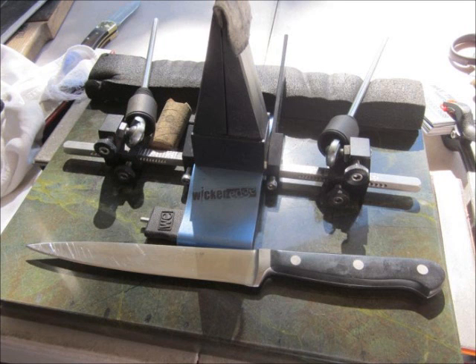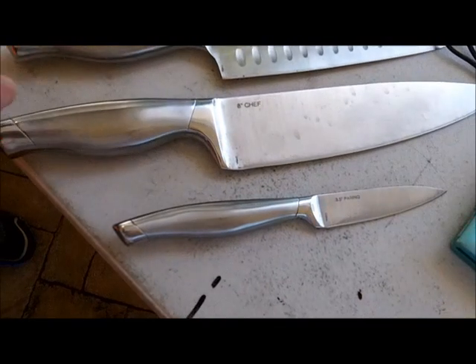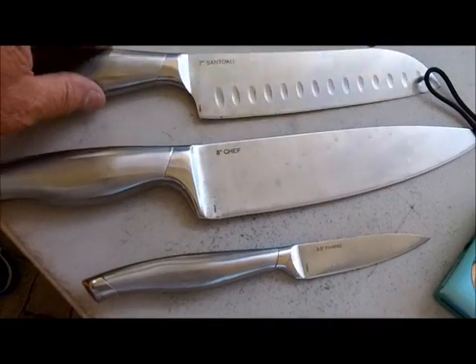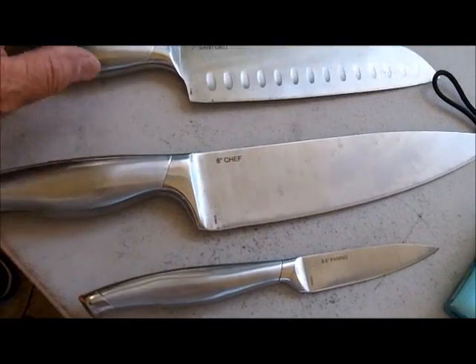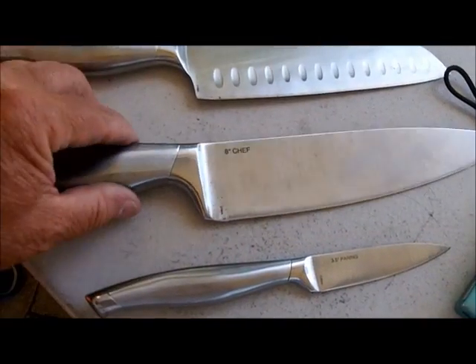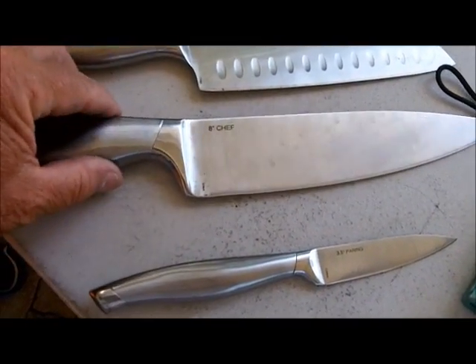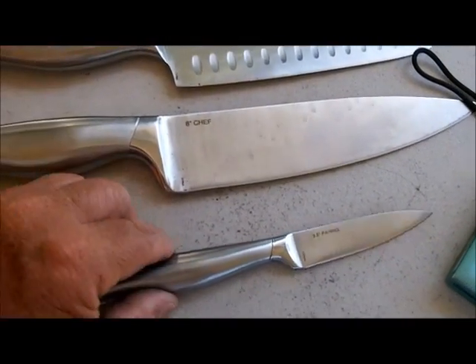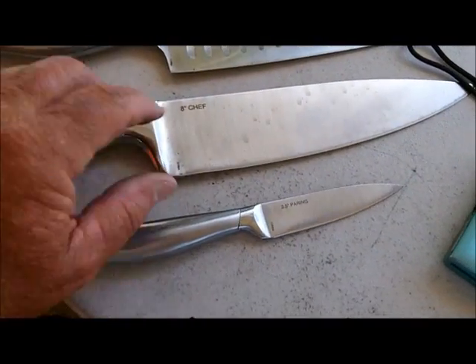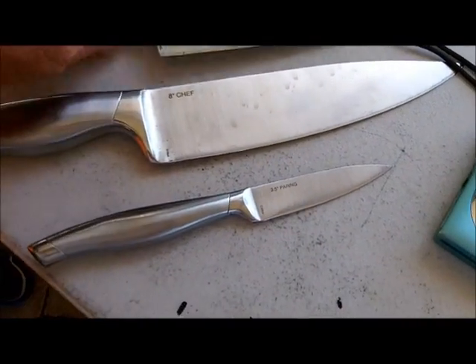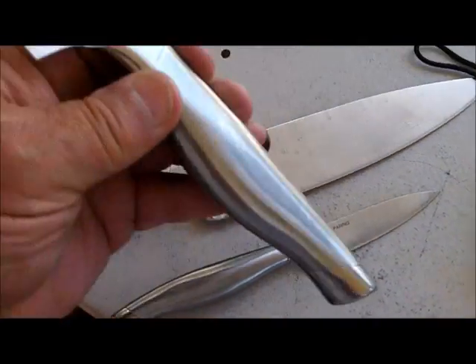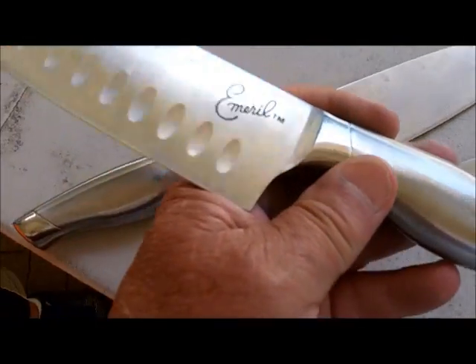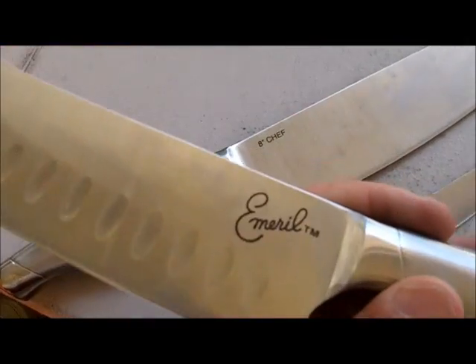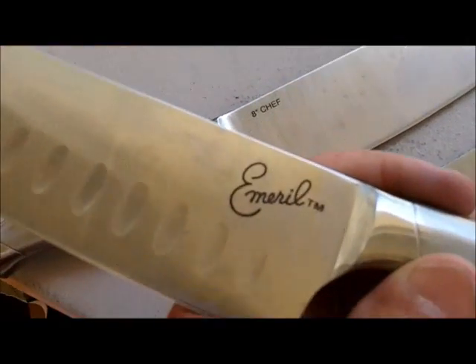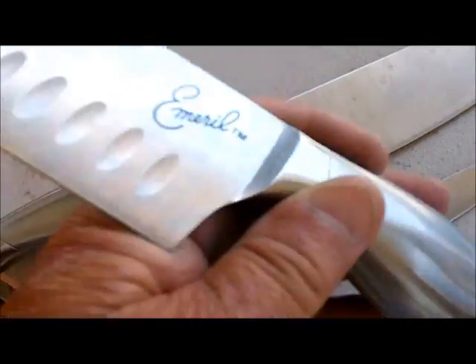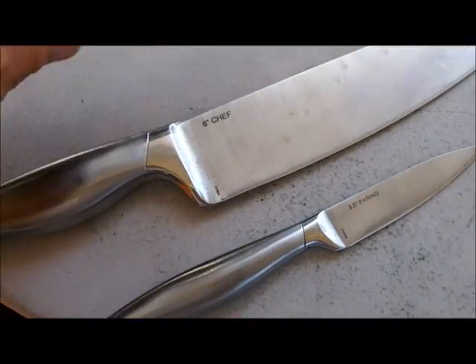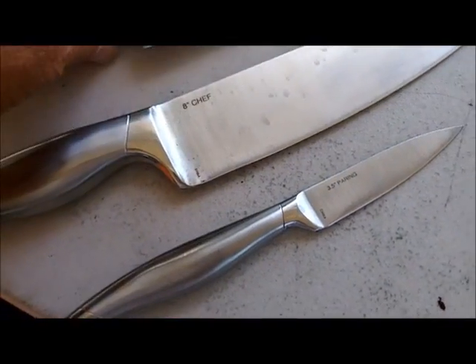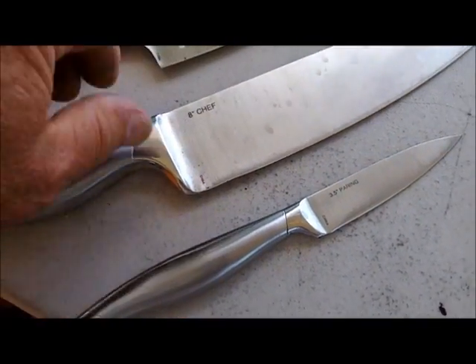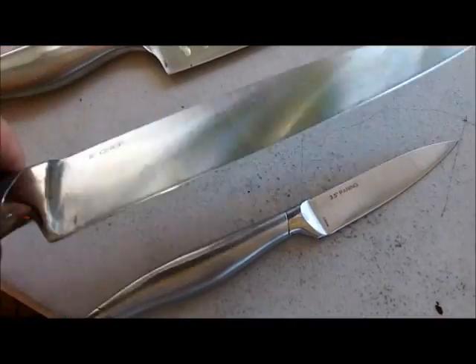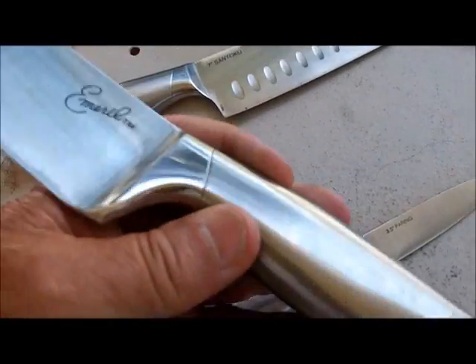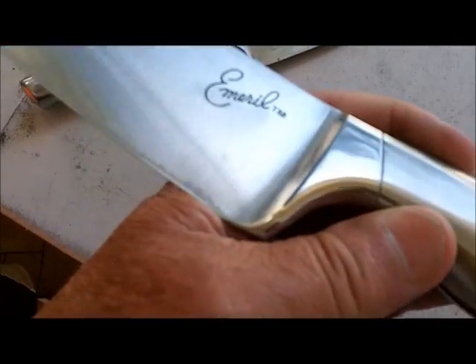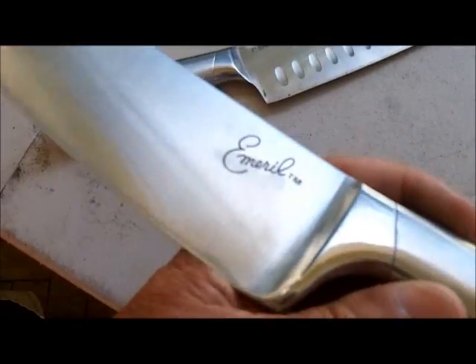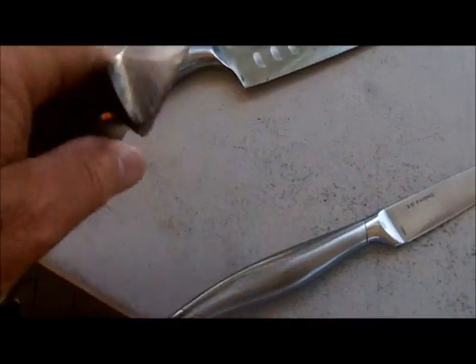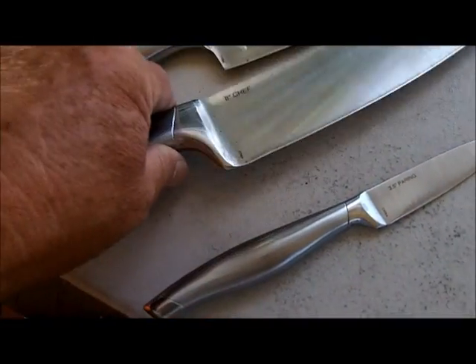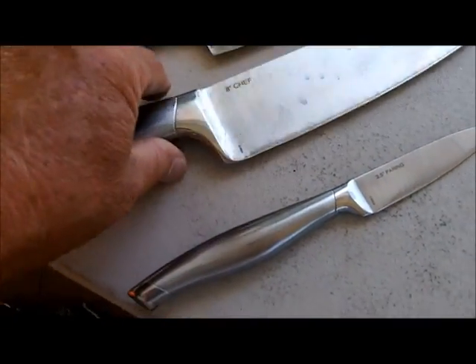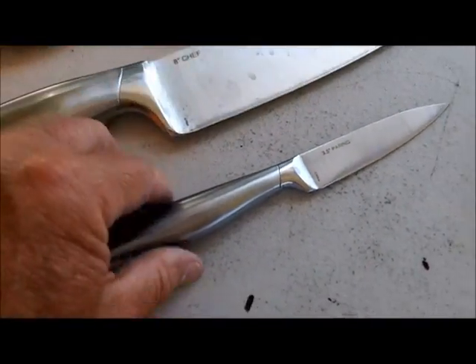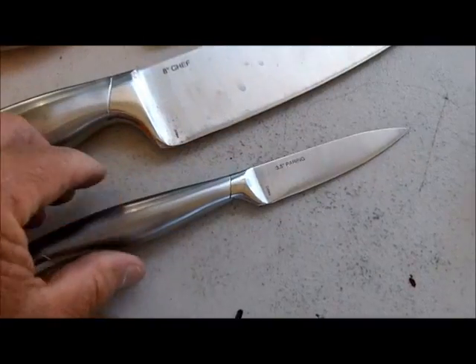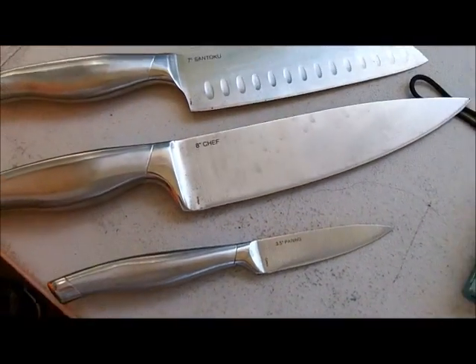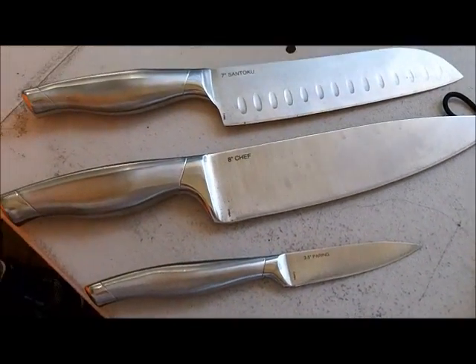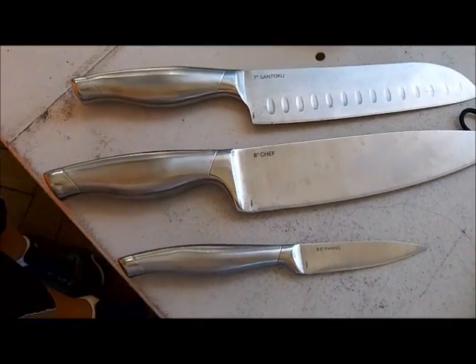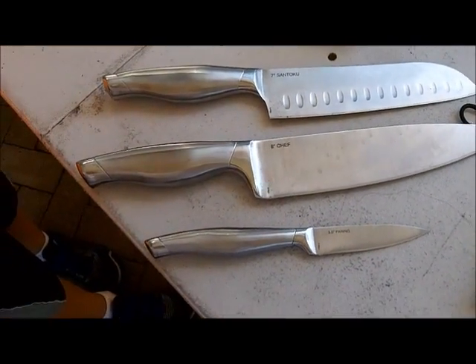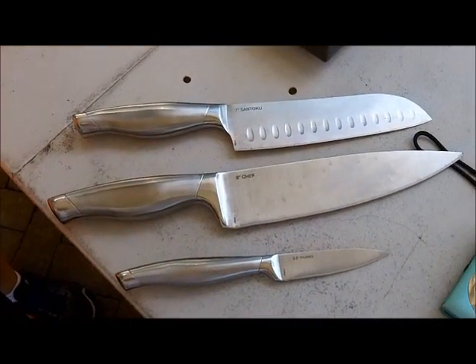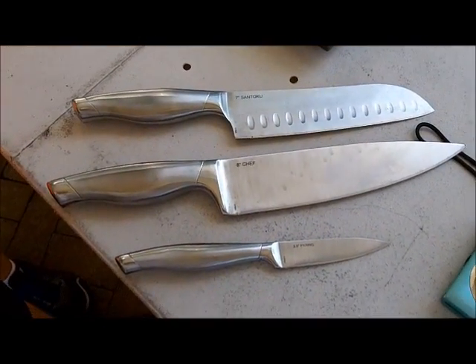My last customer of the day brought me a whole set of Emerald Degasi knives made in China. I admit they're all sharpened up and ready to return.